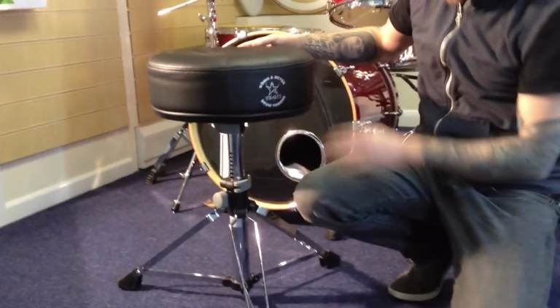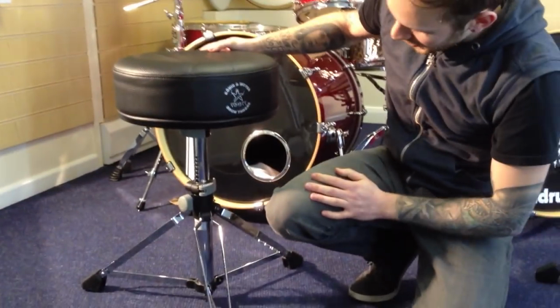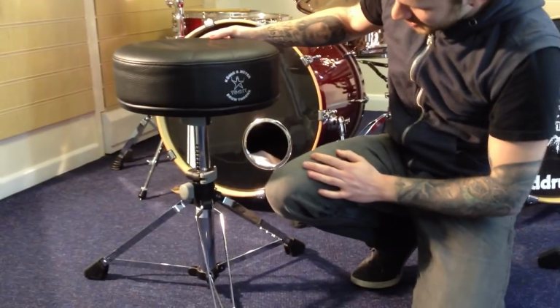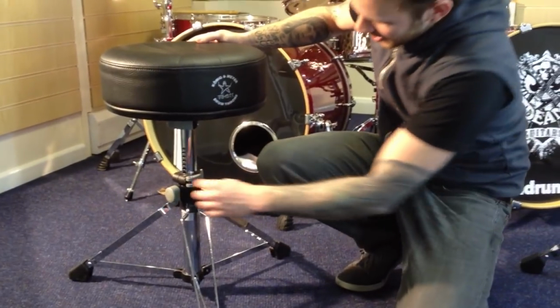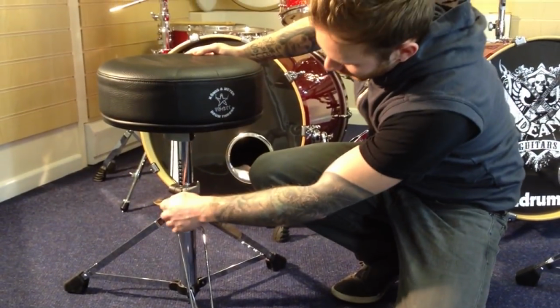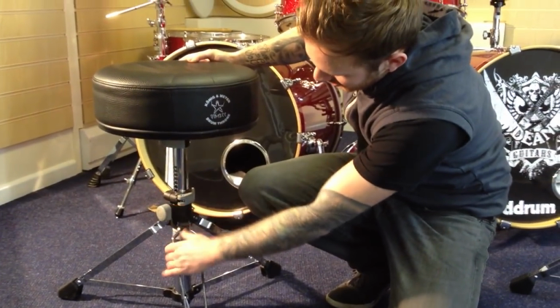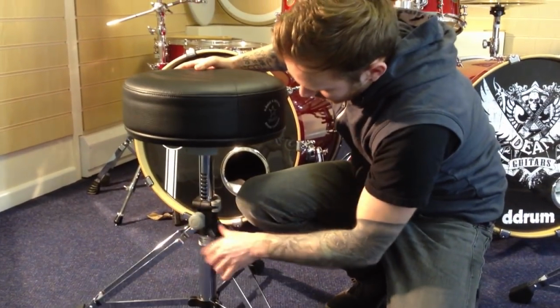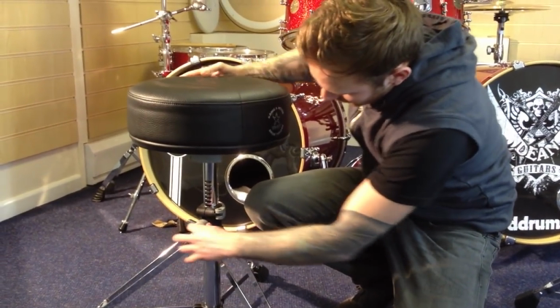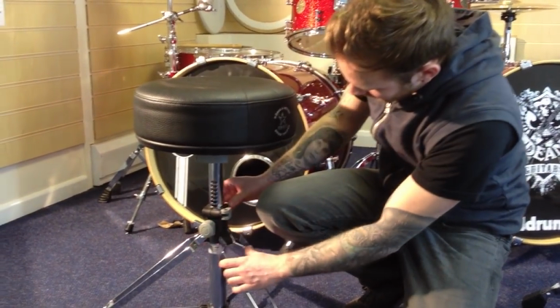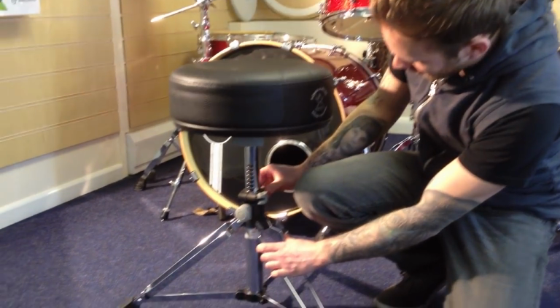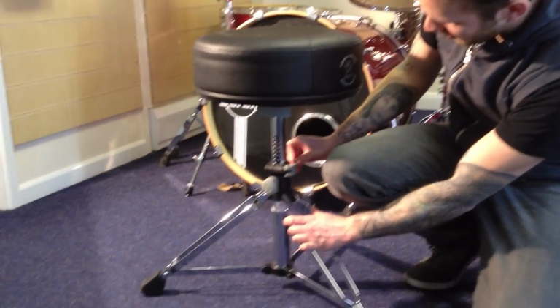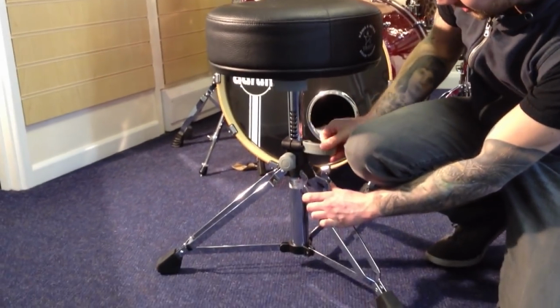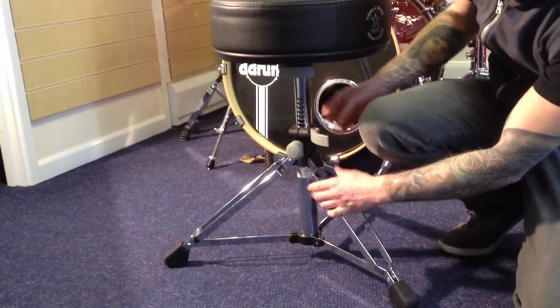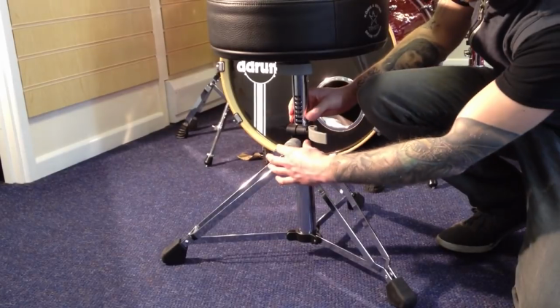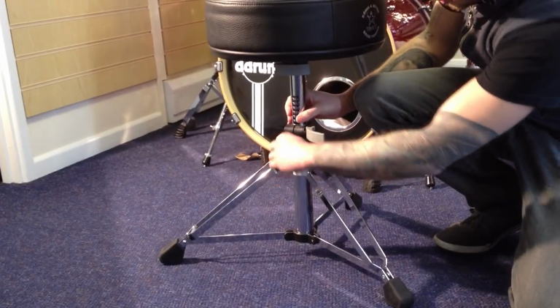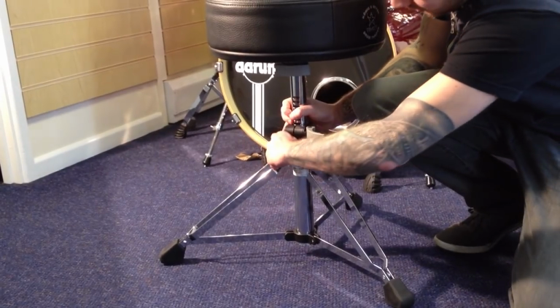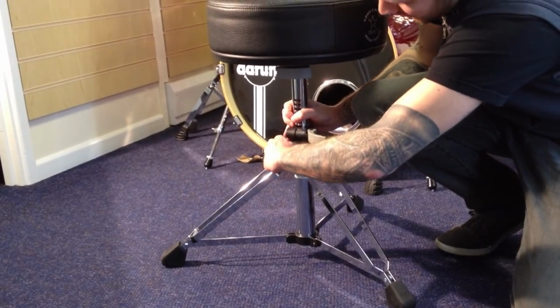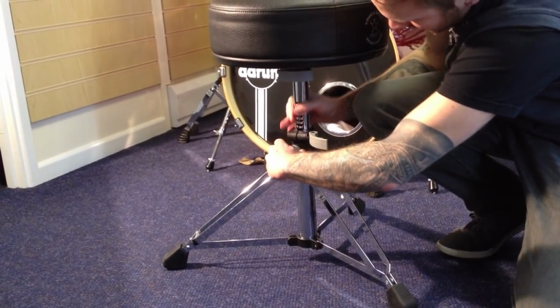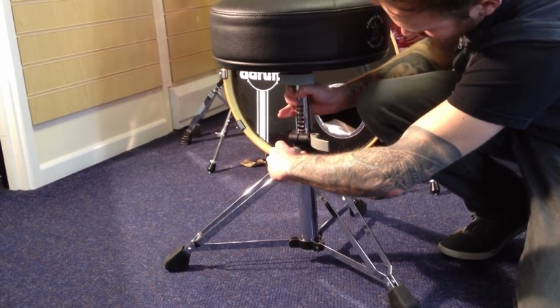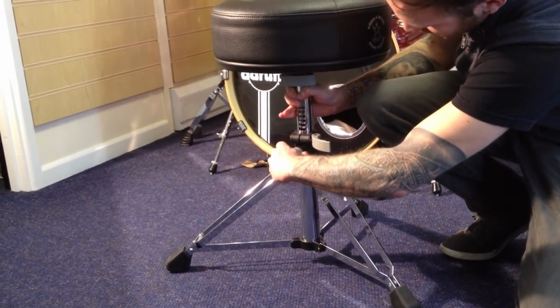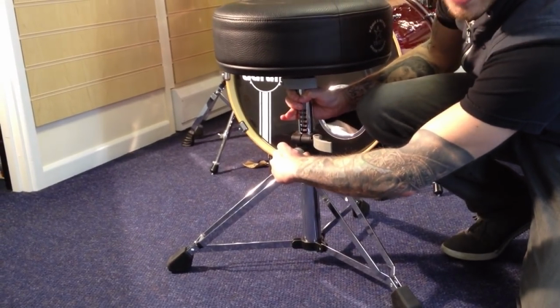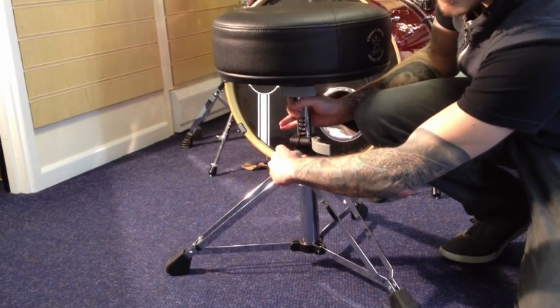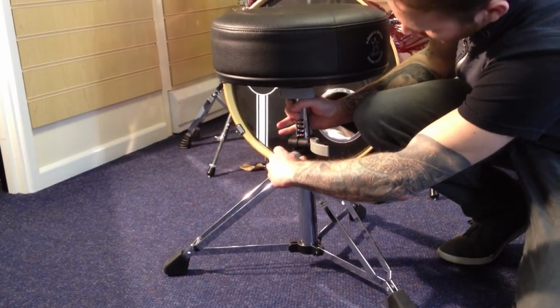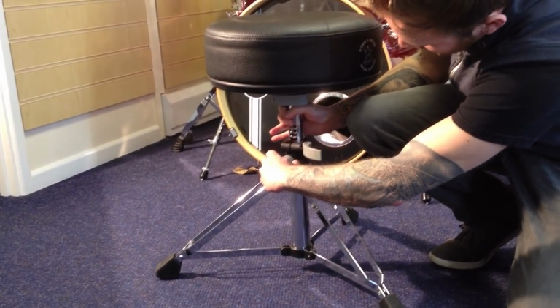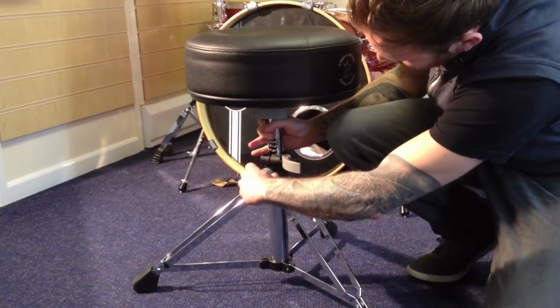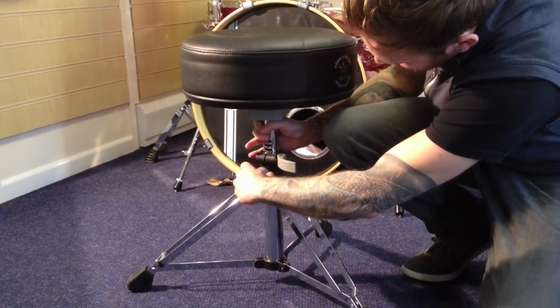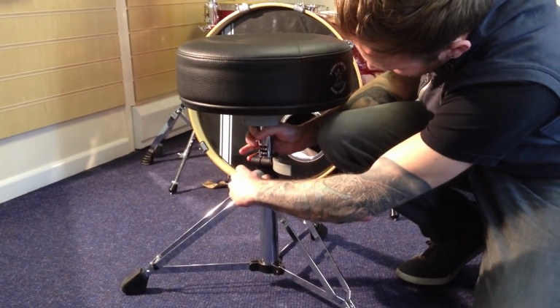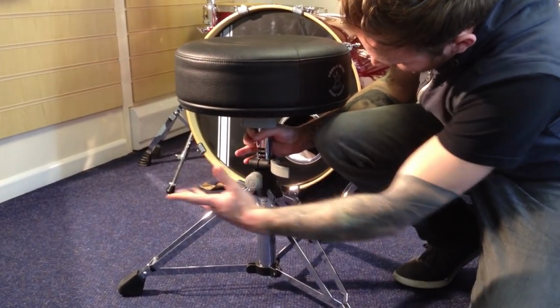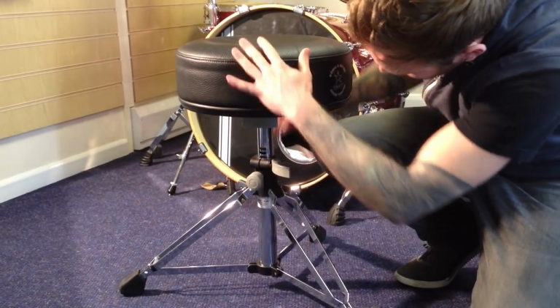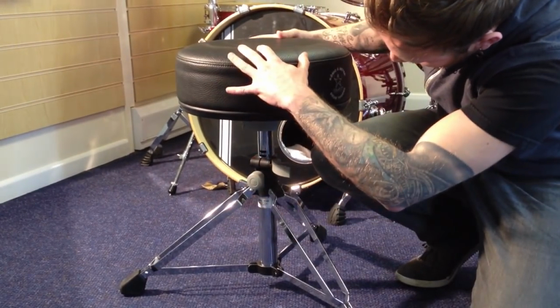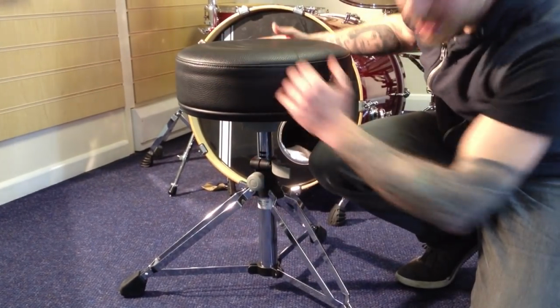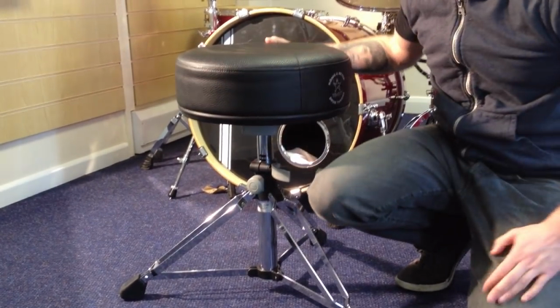The next feature of this stand is the quick release pull notch here. You release the clamp, pull the spring-loaded lever and just adjust the height in 10mm notches so you've got the perfect position for yourself — let it go and it clicks into place.